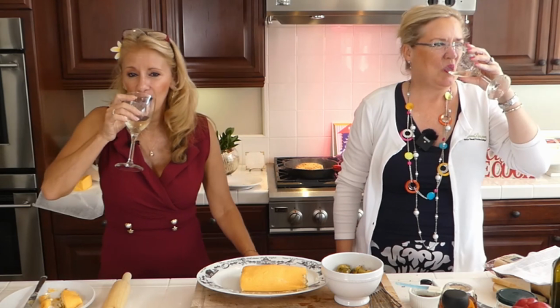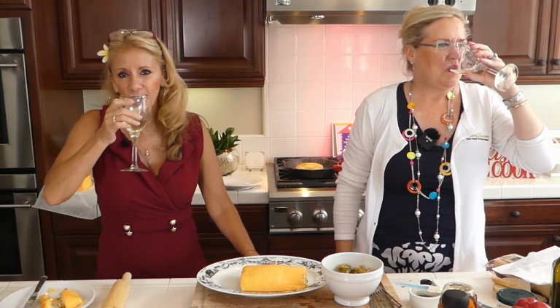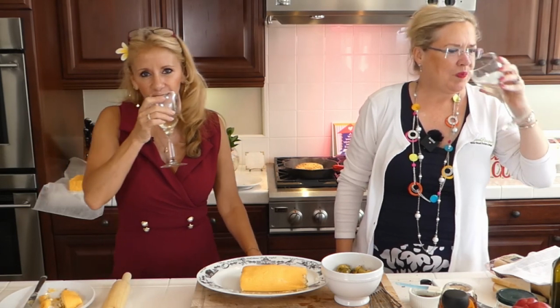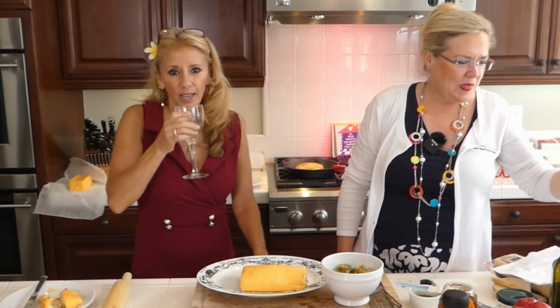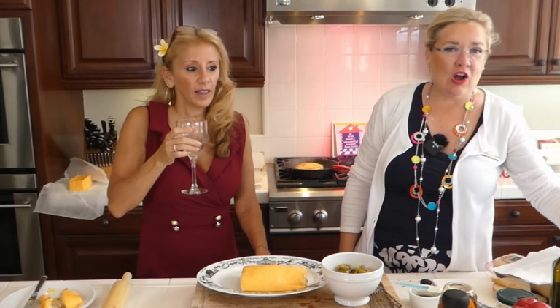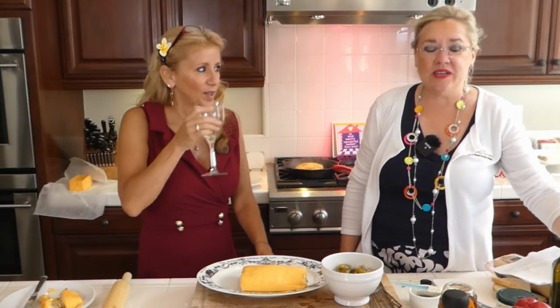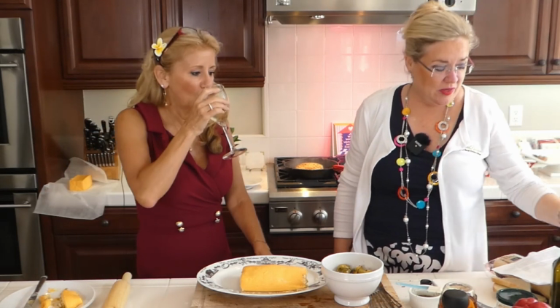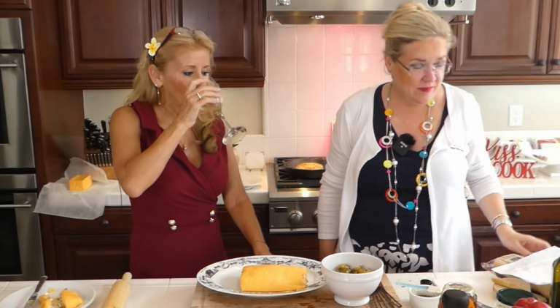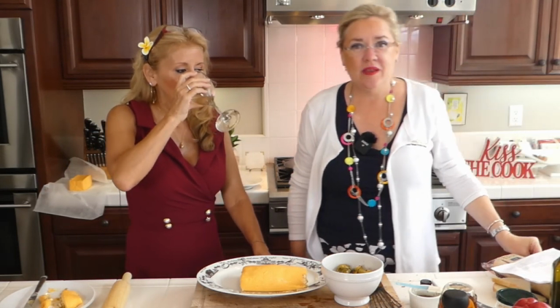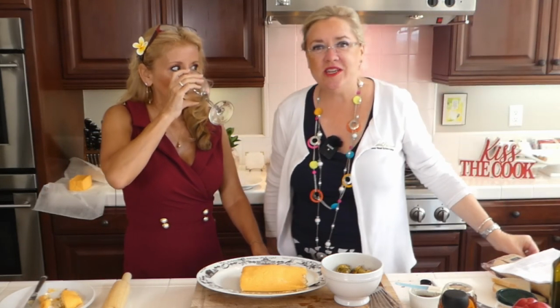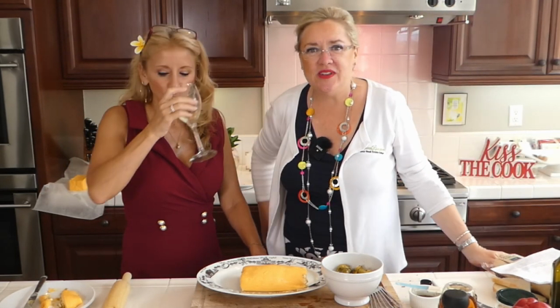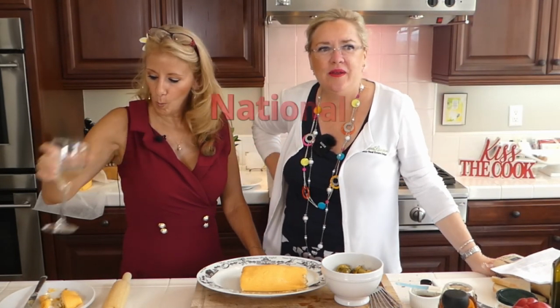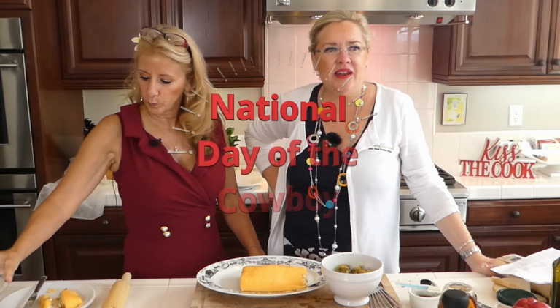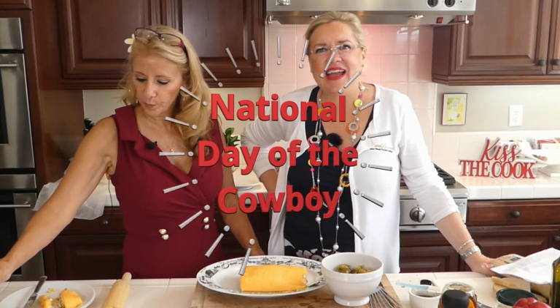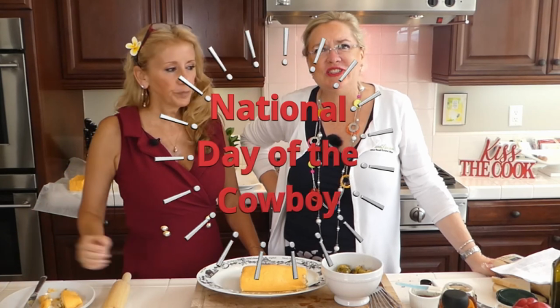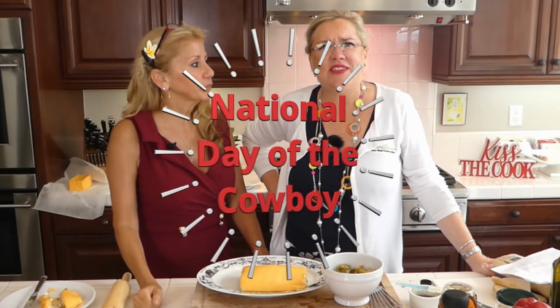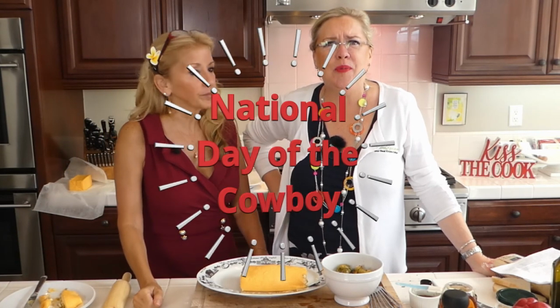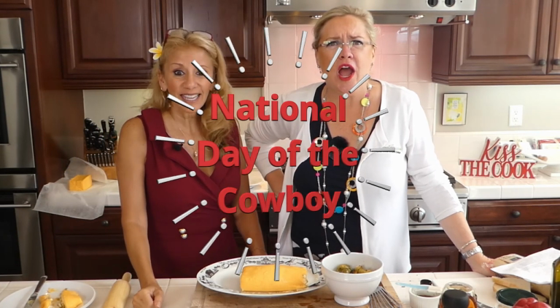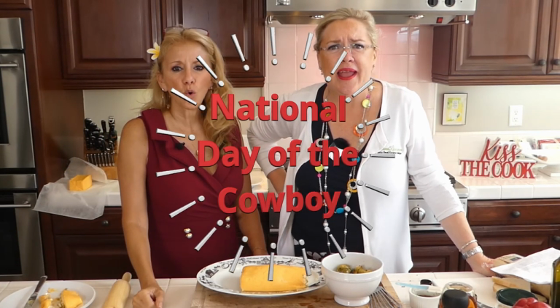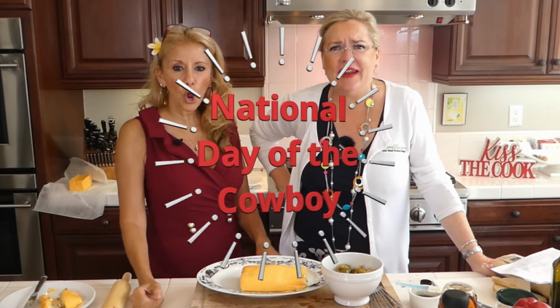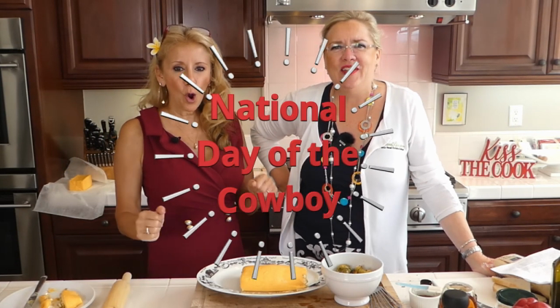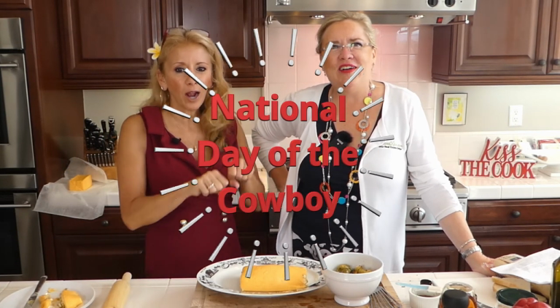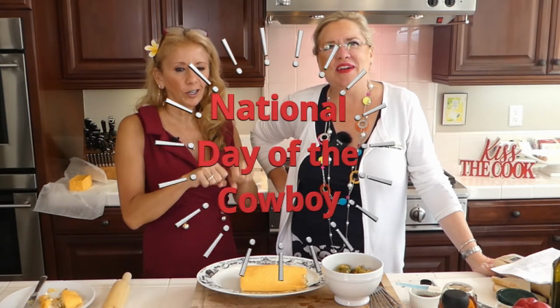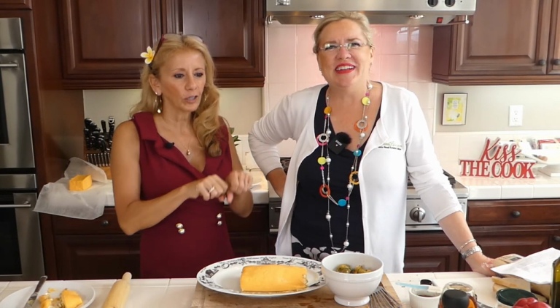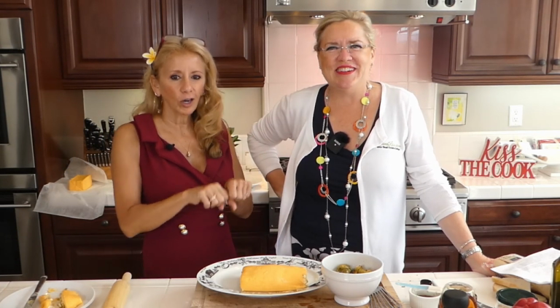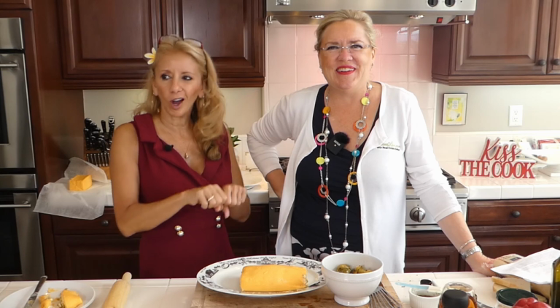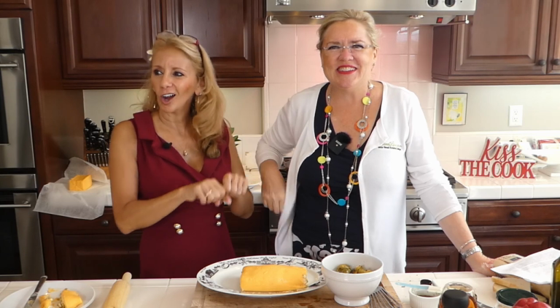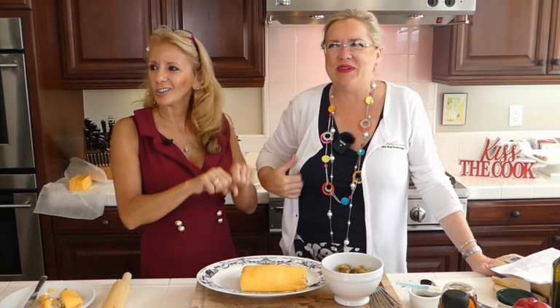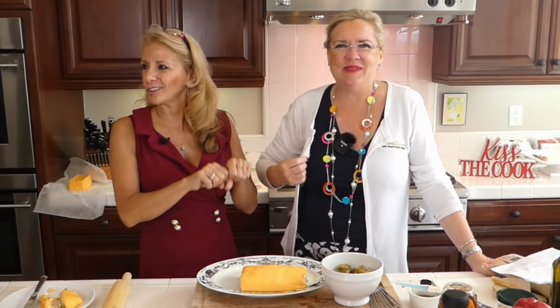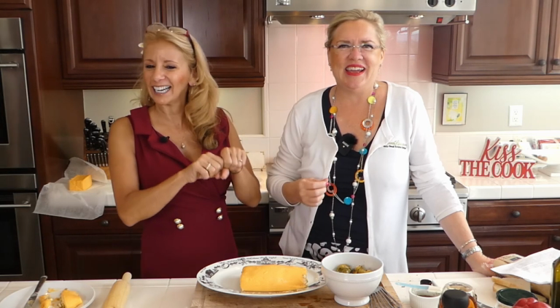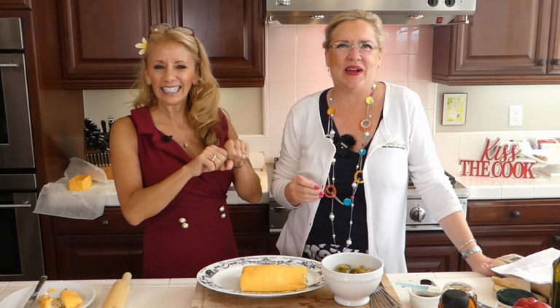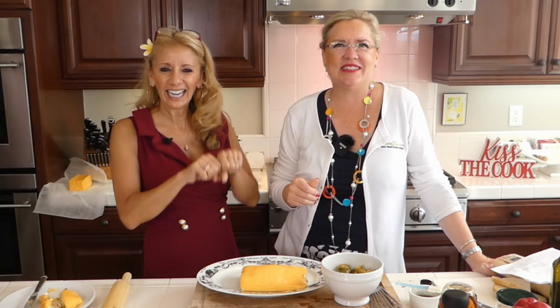A little tidbit: today is also National Day of the Cowboy, and I married one. We're celebrating my handsome cowboy husband, direct from the plains of Oklahoma!